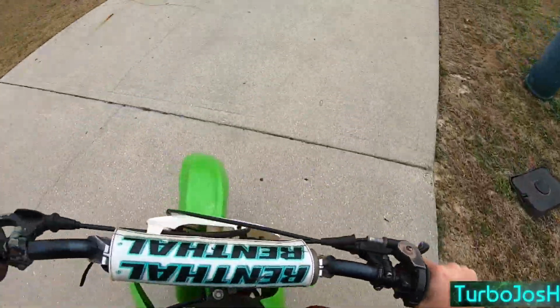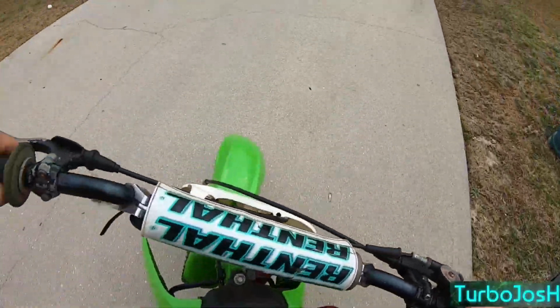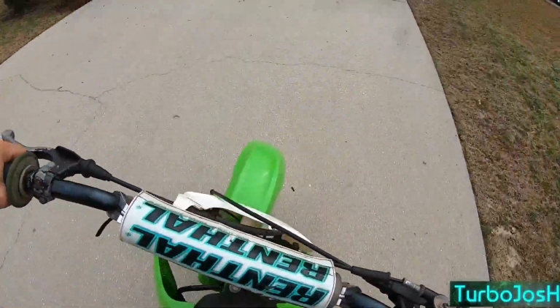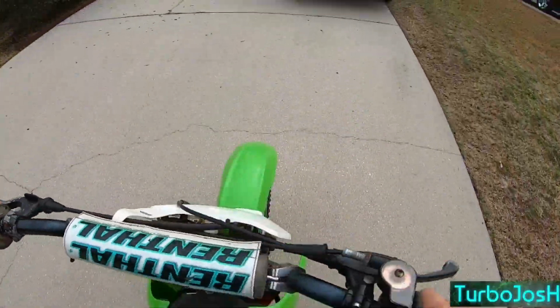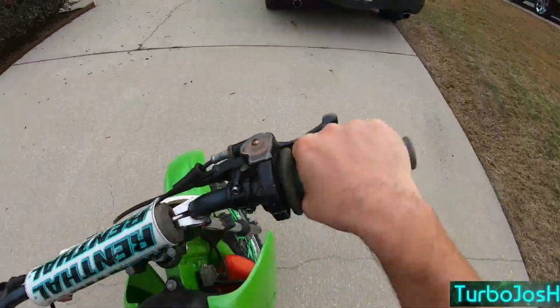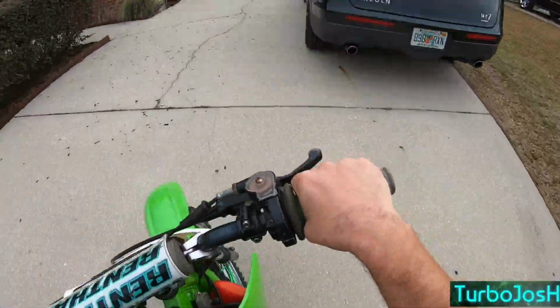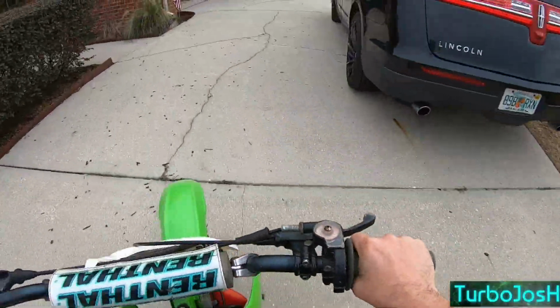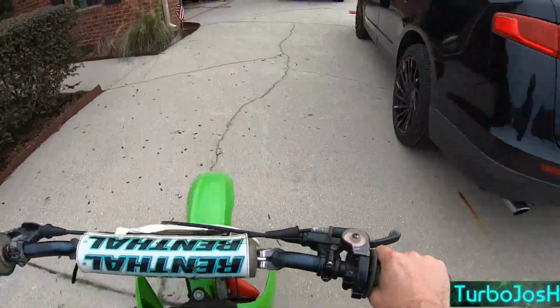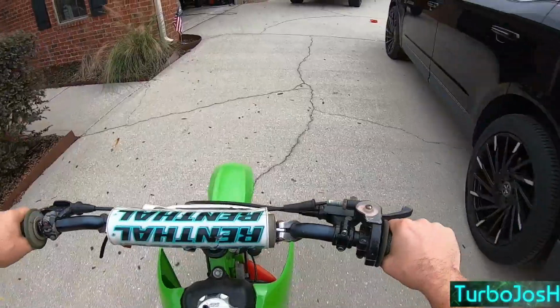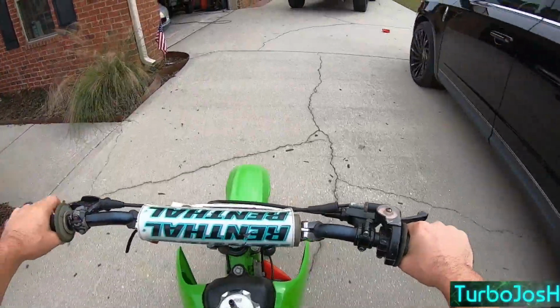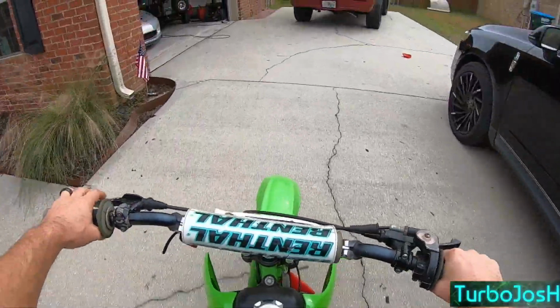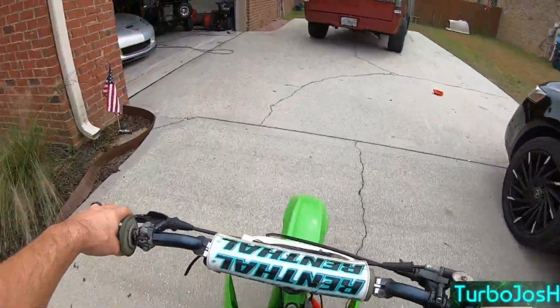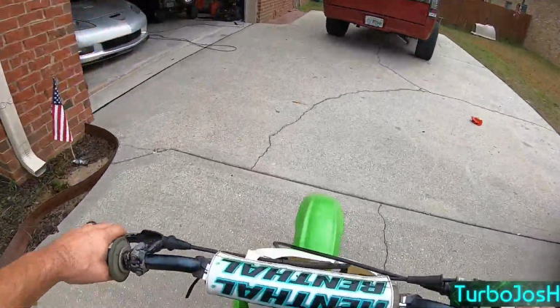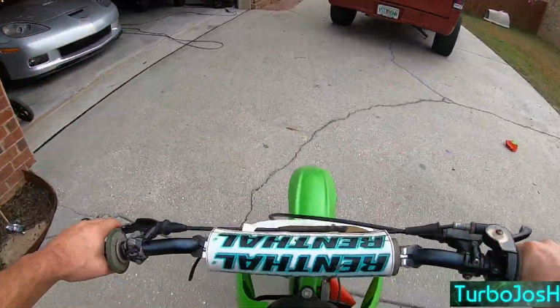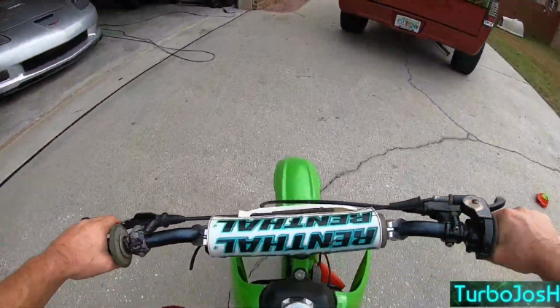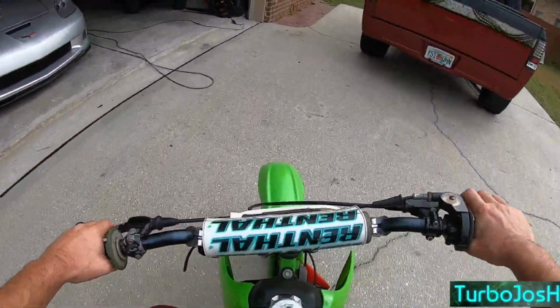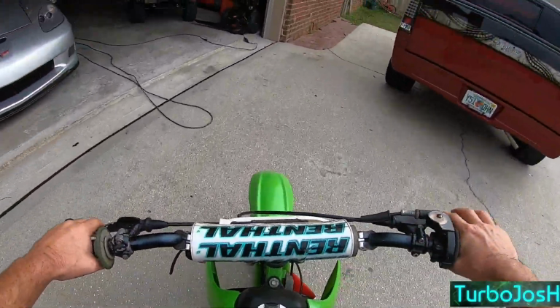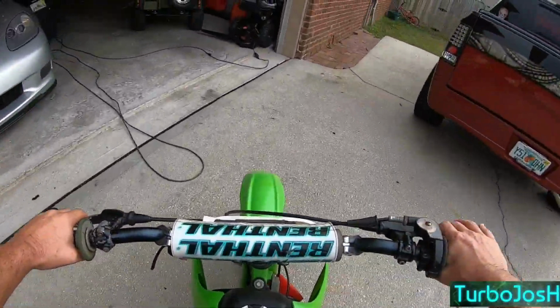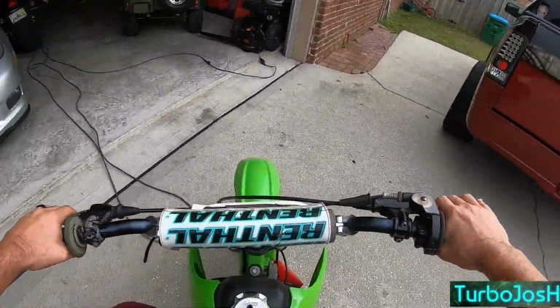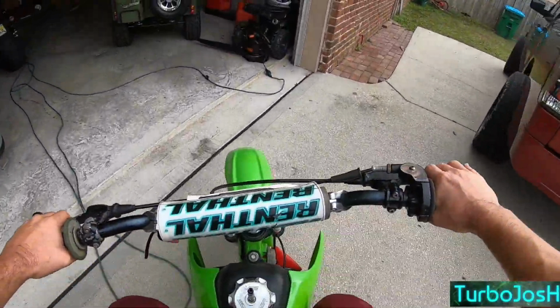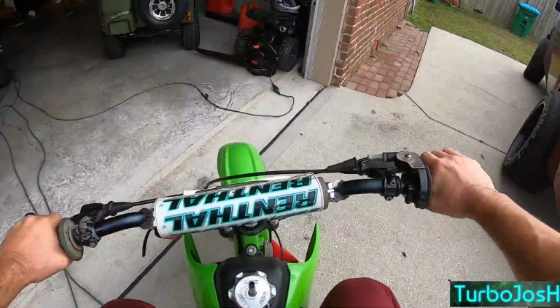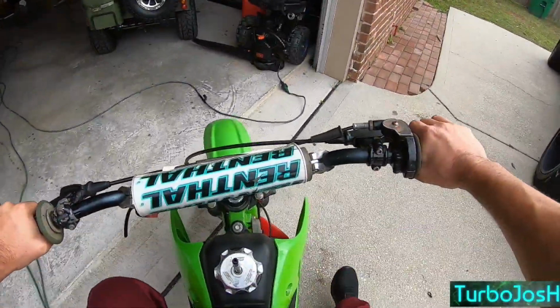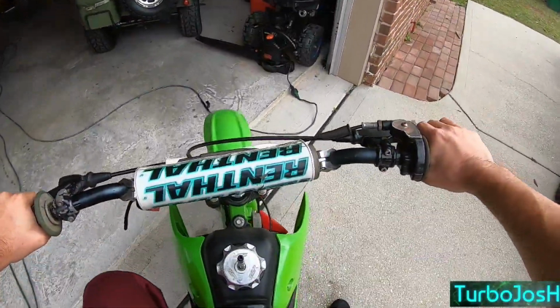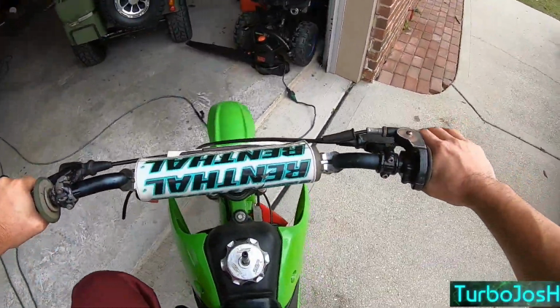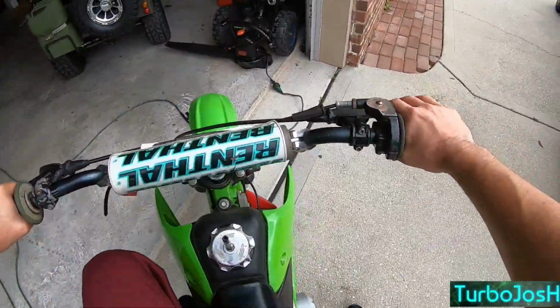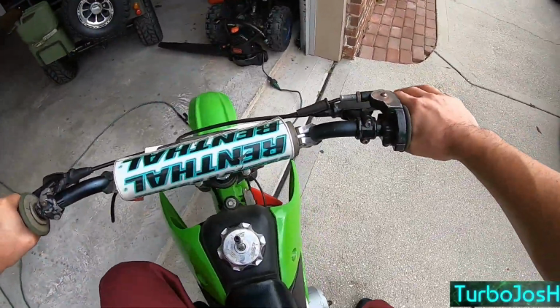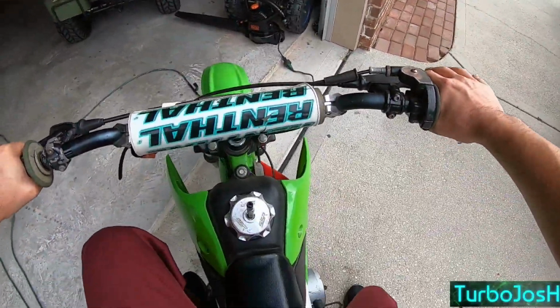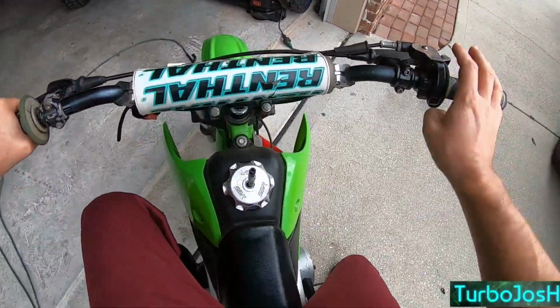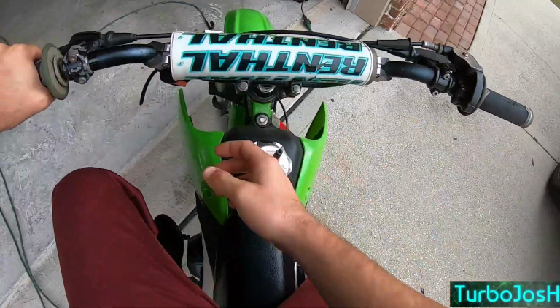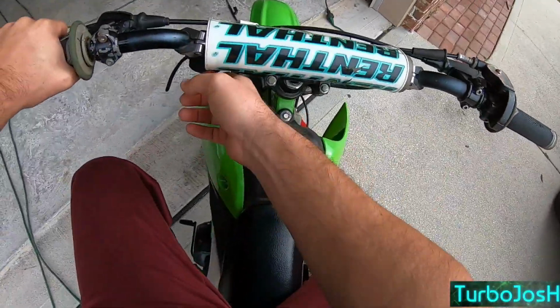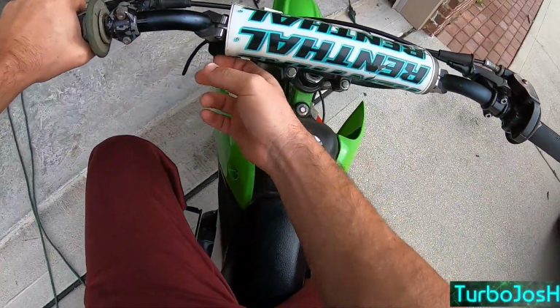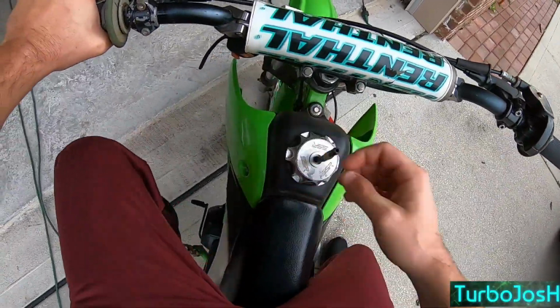It will come with time. These are literally the first and most wheelies I've ridden on this thing at all, since I just got comfortable clutch kicking it.